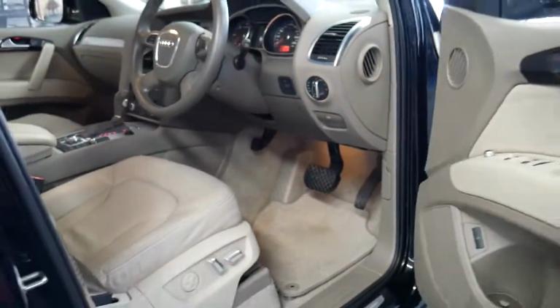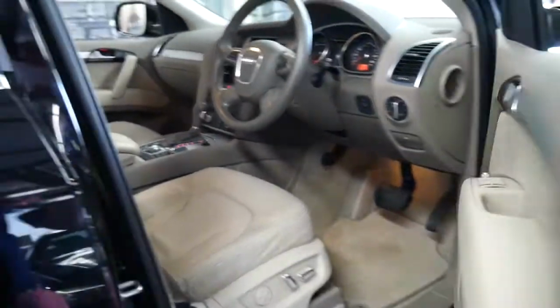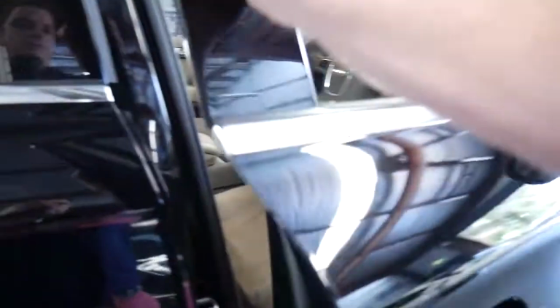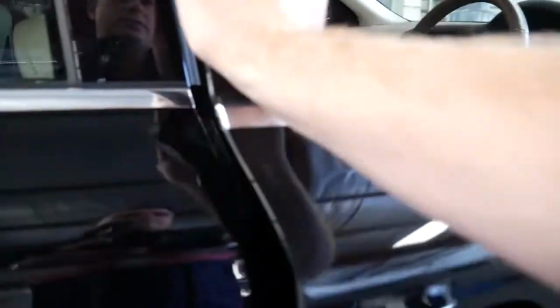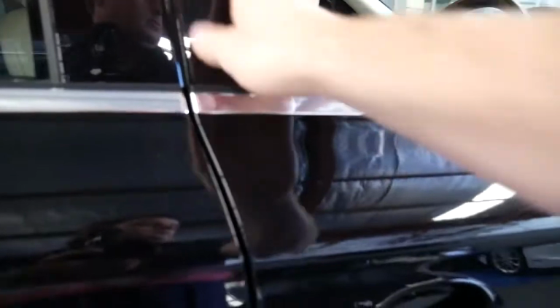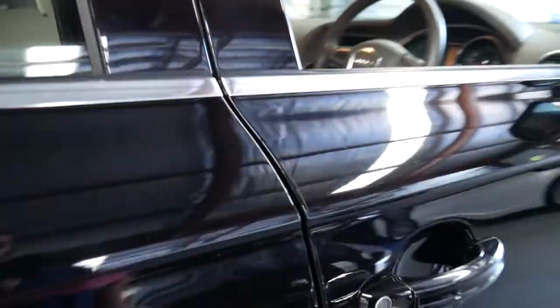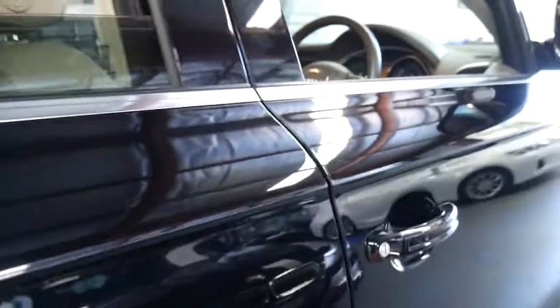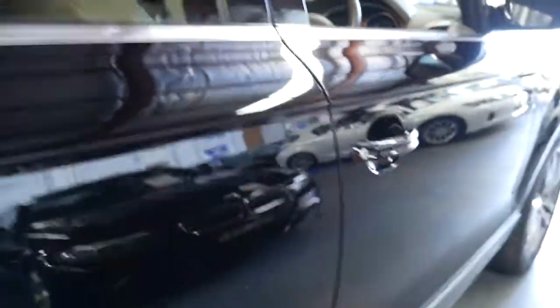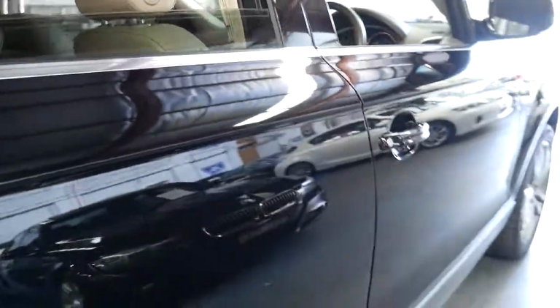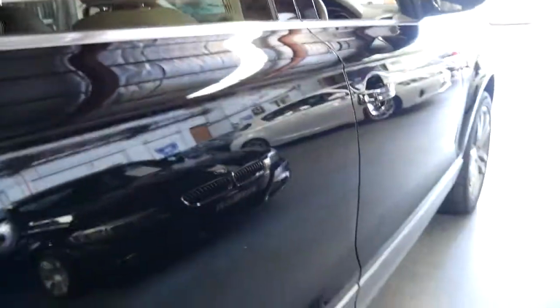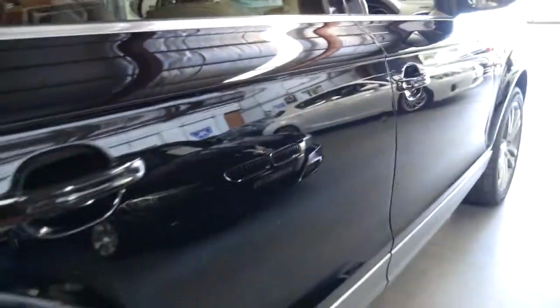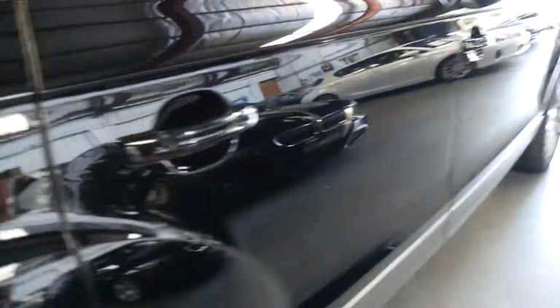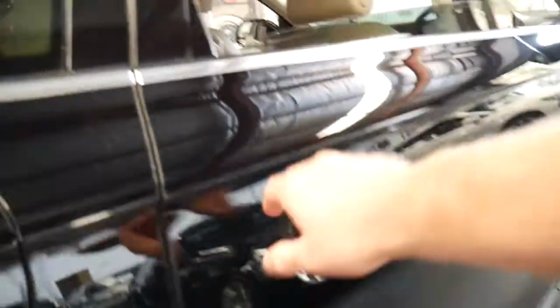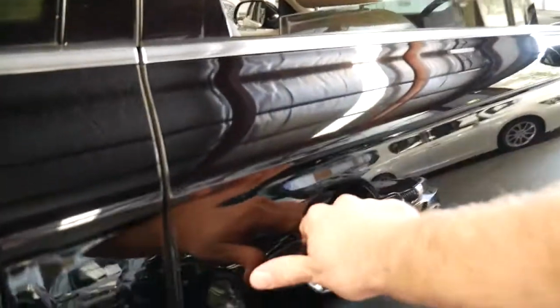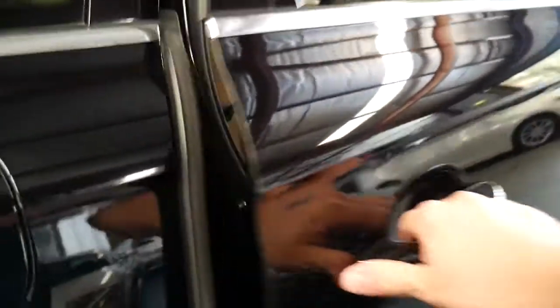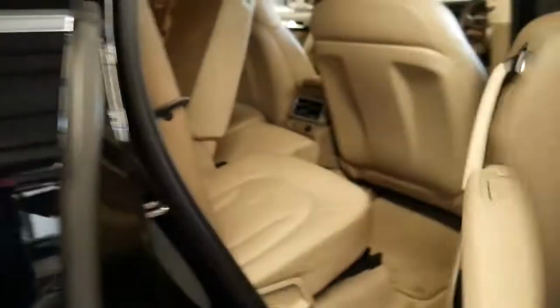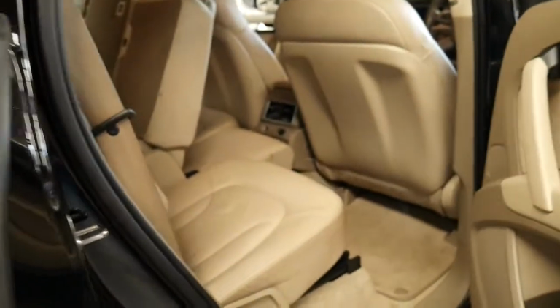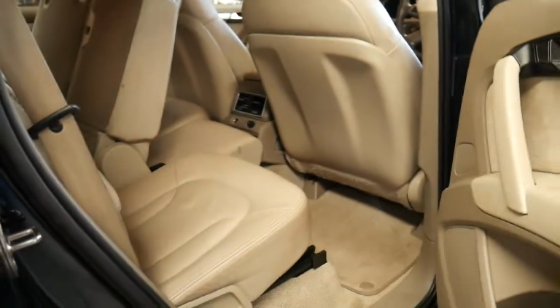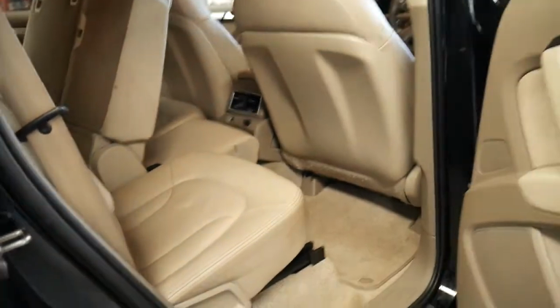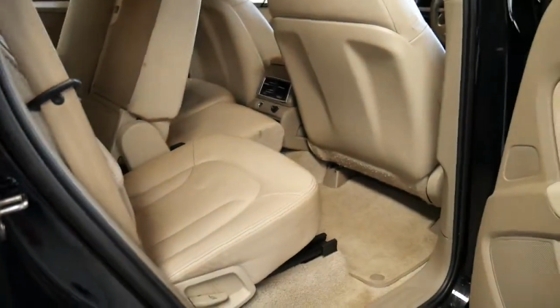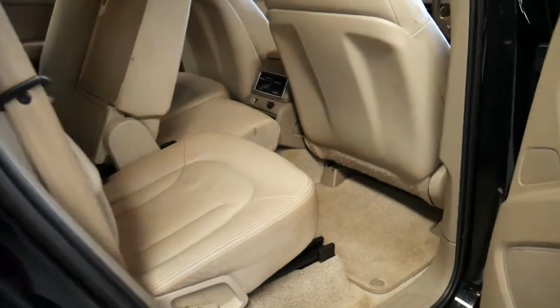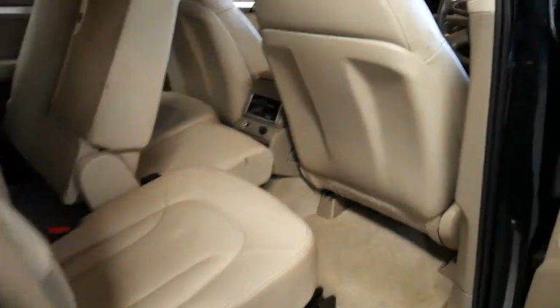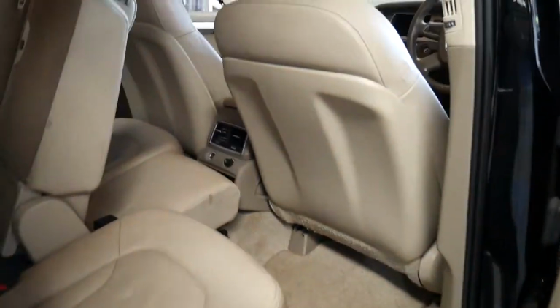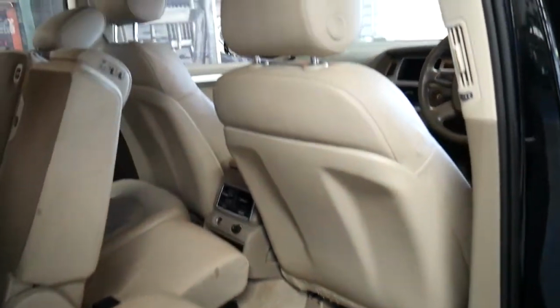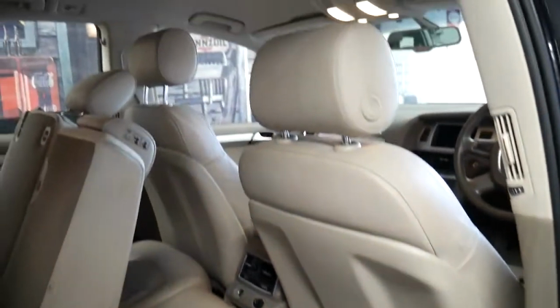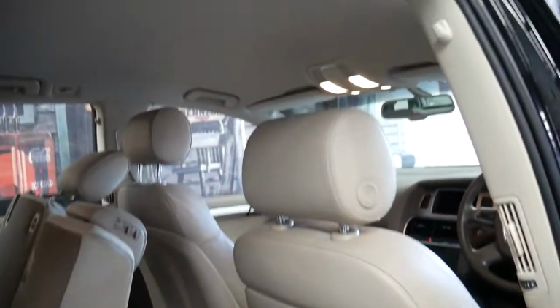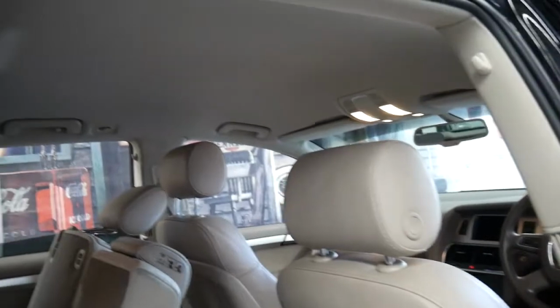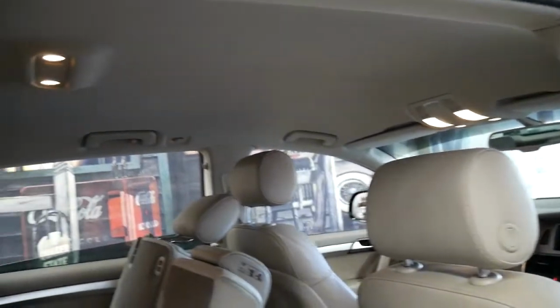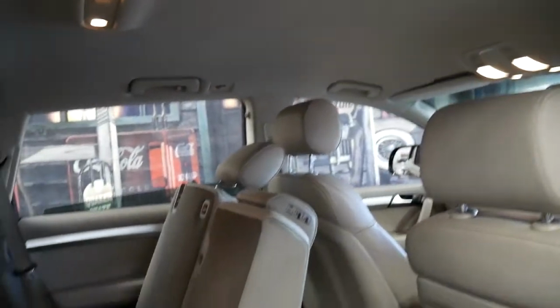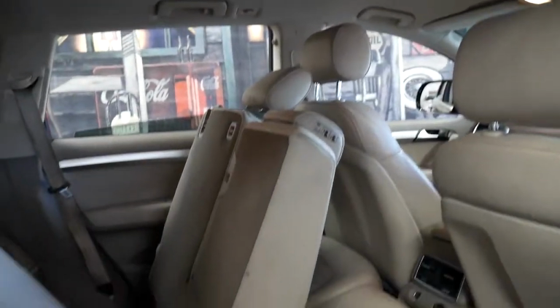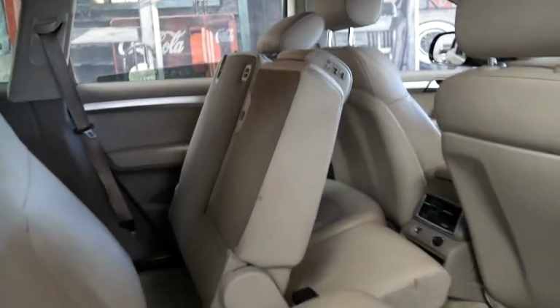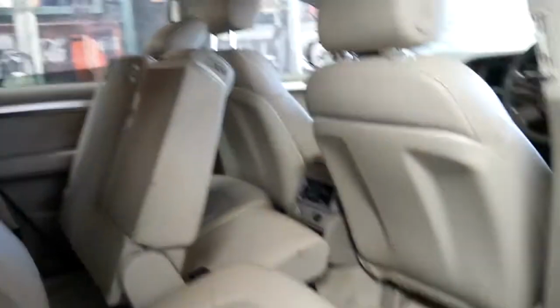It does have a reverse camera. It's got the two original remote keys and a very good history. I have driven it — it drives absolutely perfectly. It's just been really well looked after.